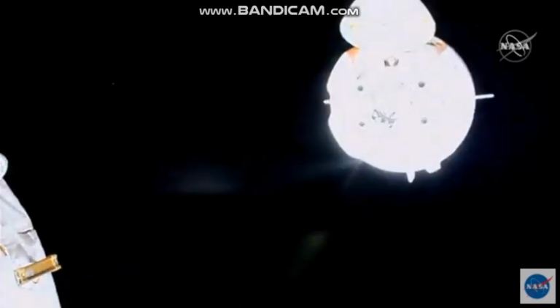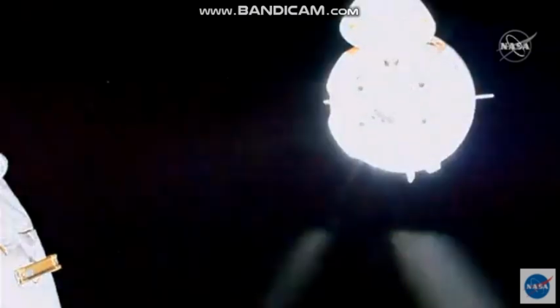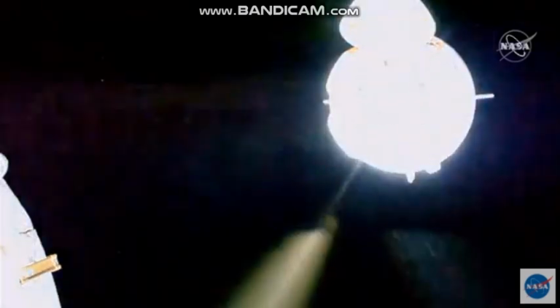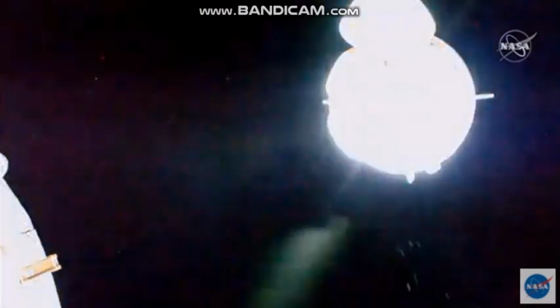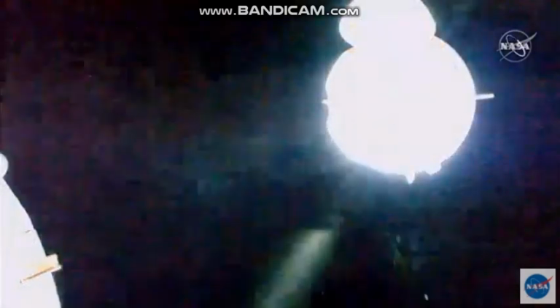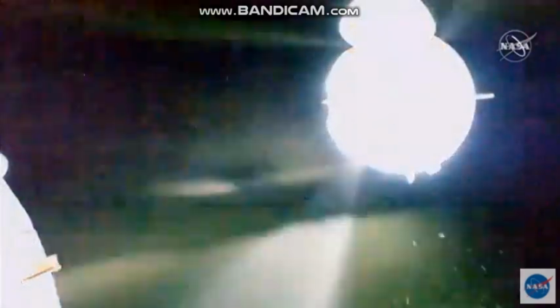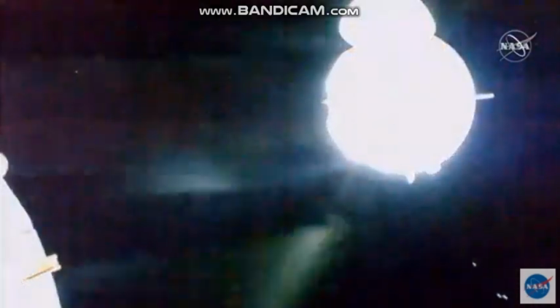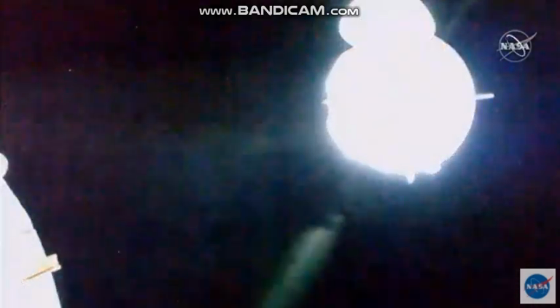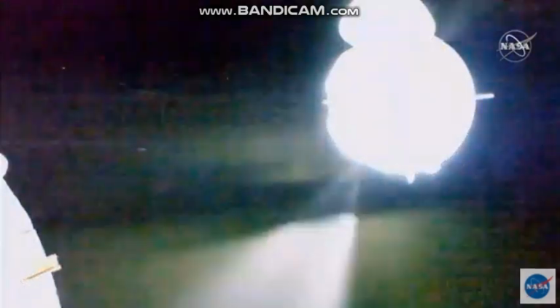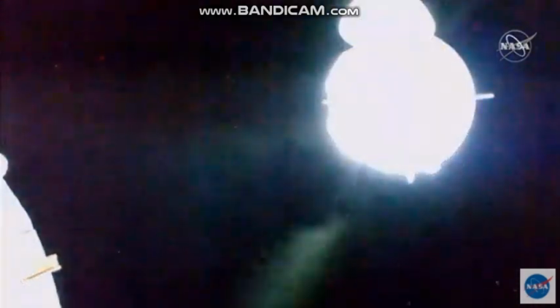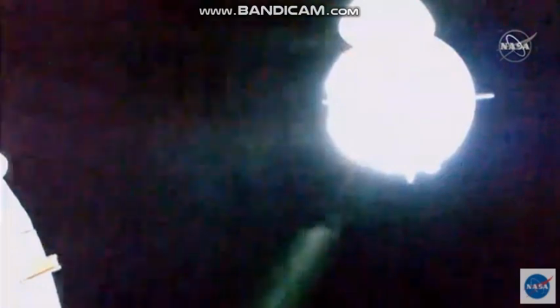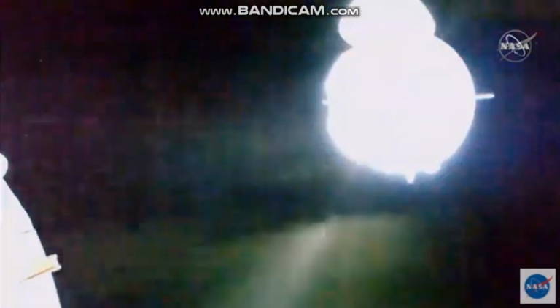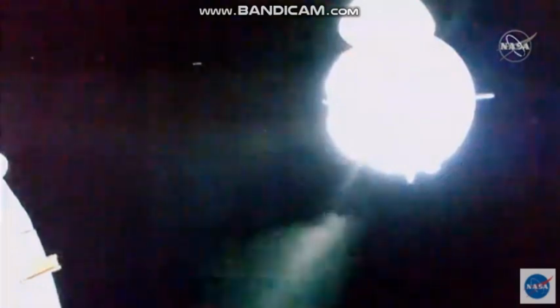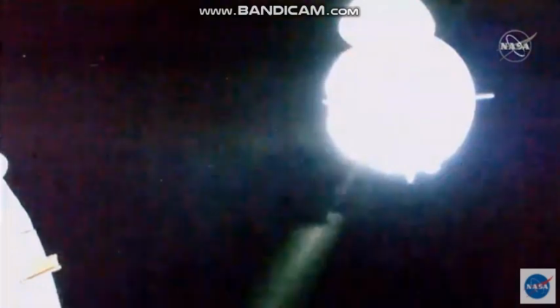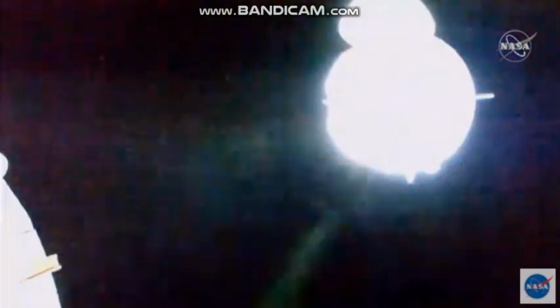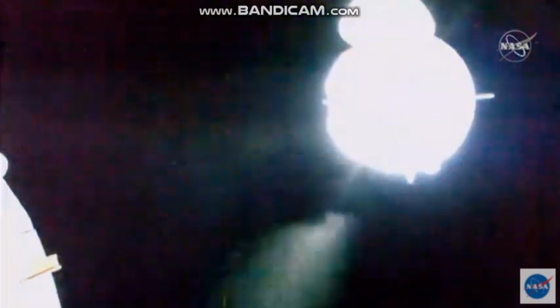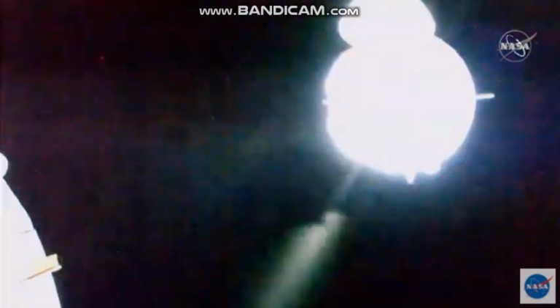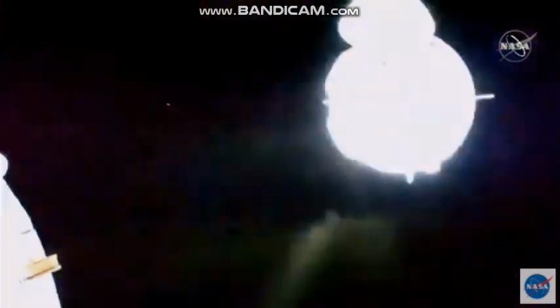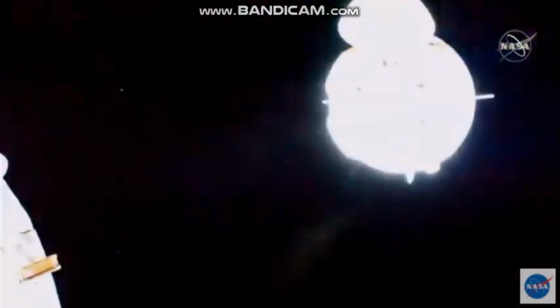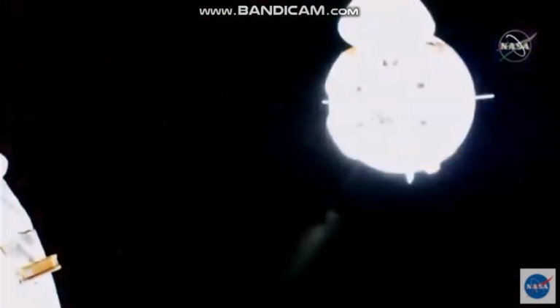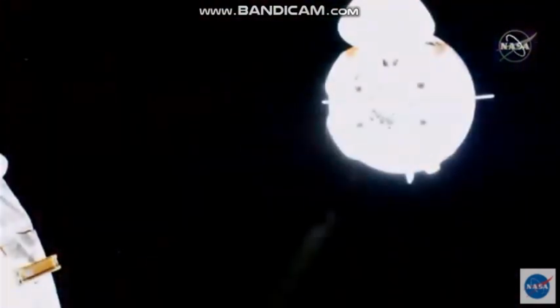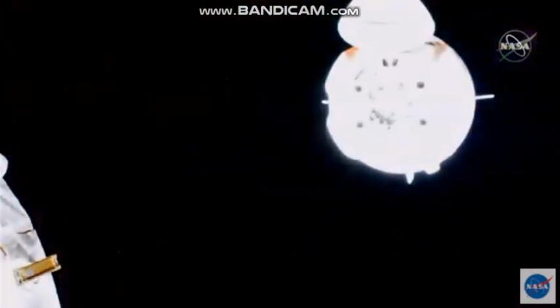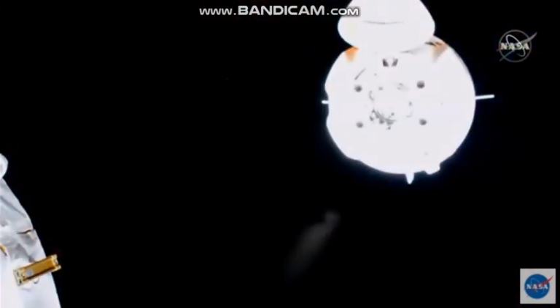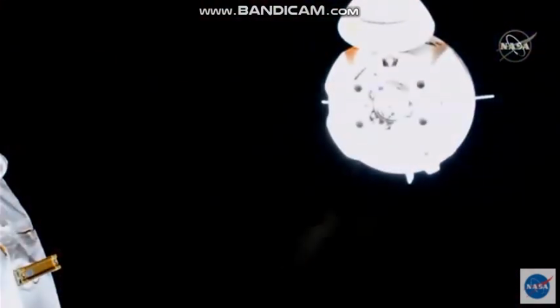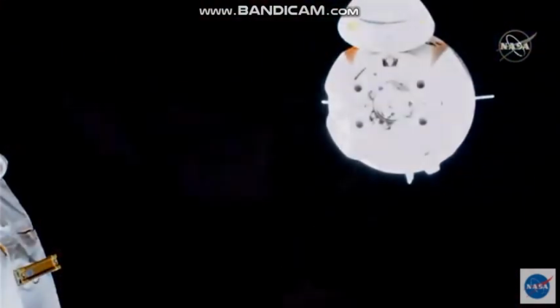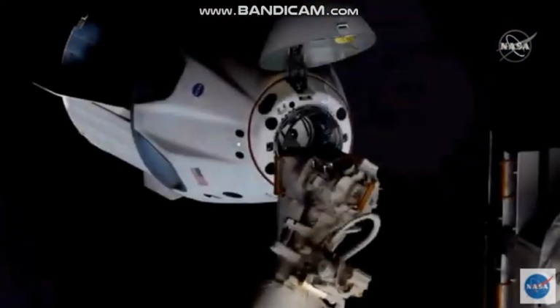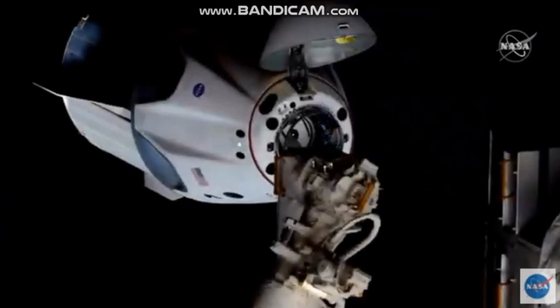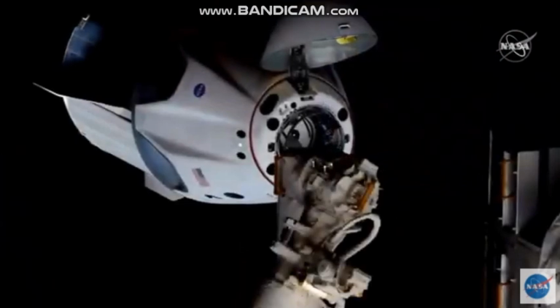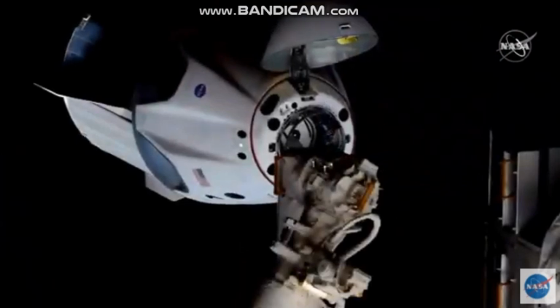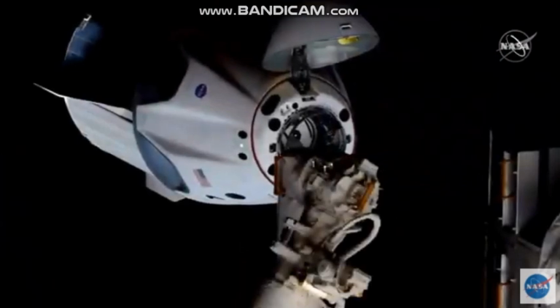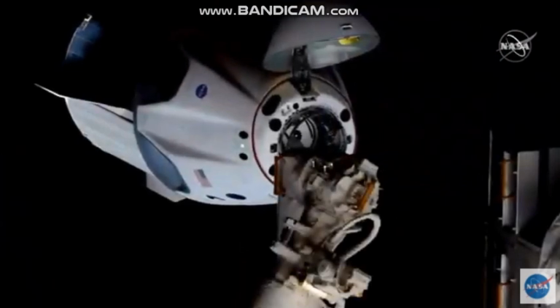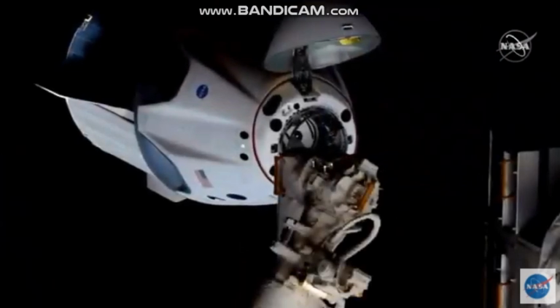With the crew confirming their visors down, we should see the final approach resumed. And we're going to be able to see the final approach resume.